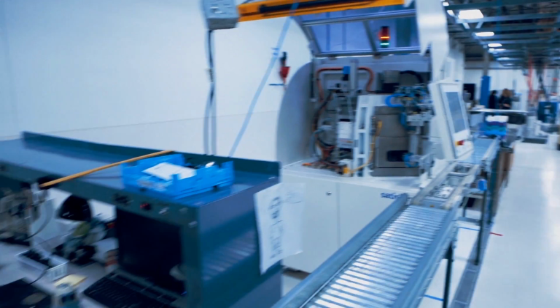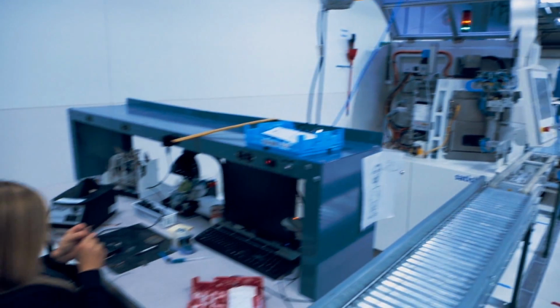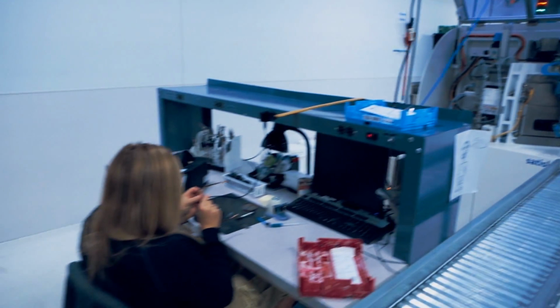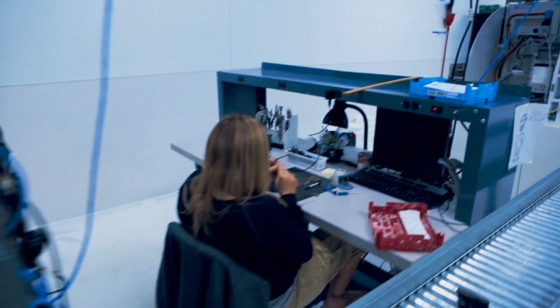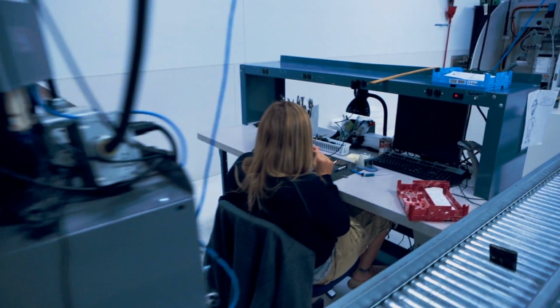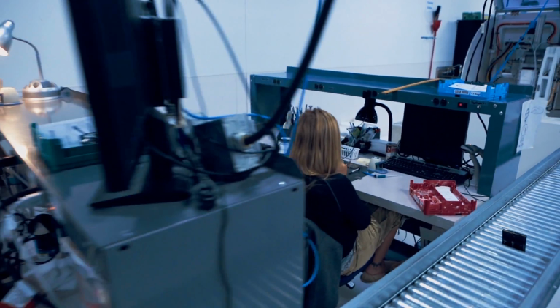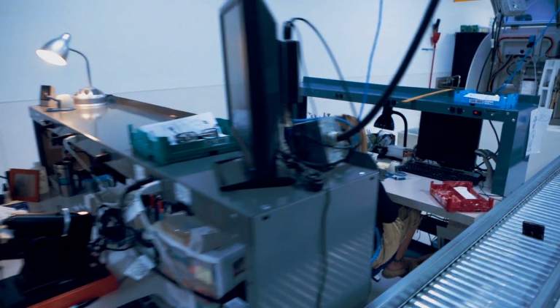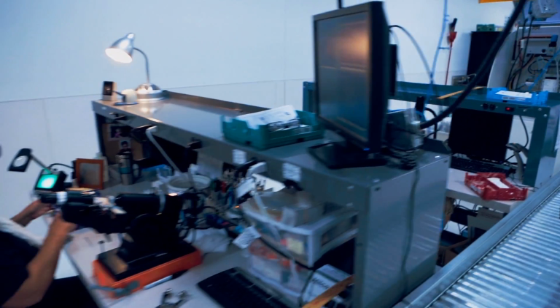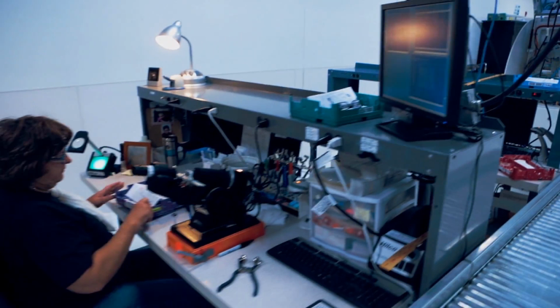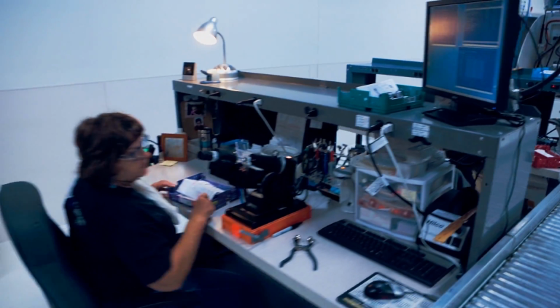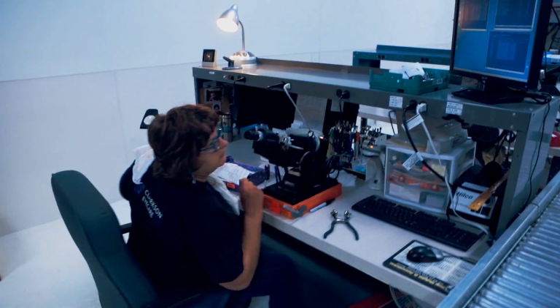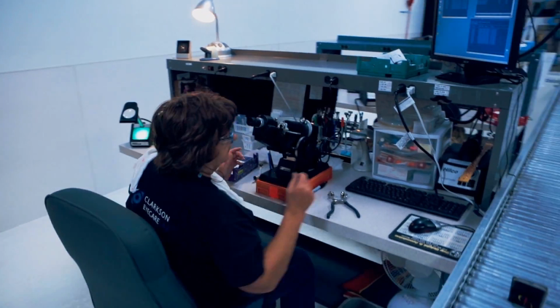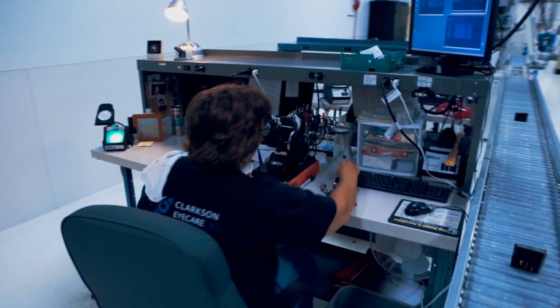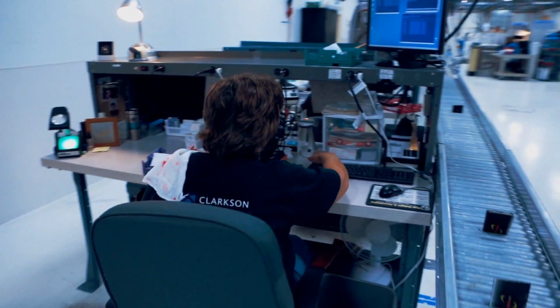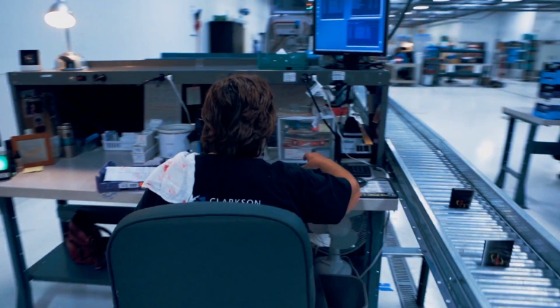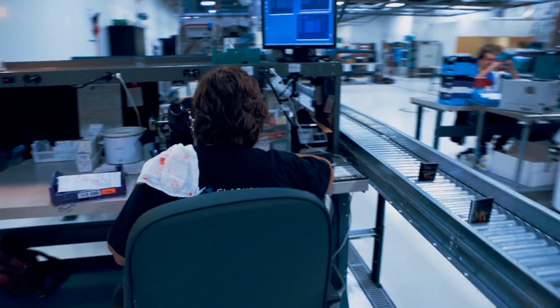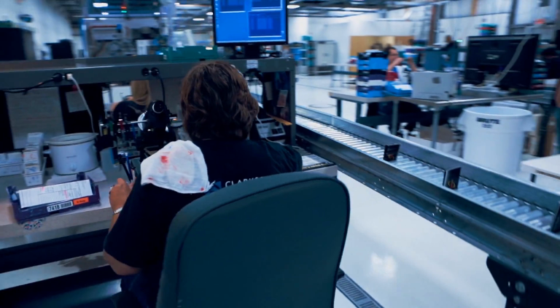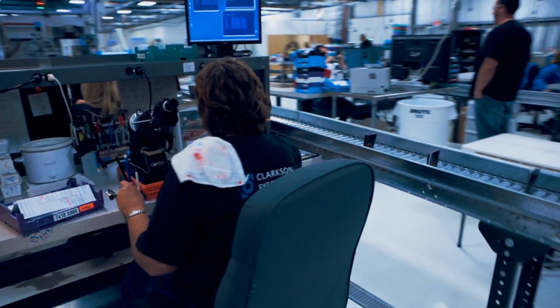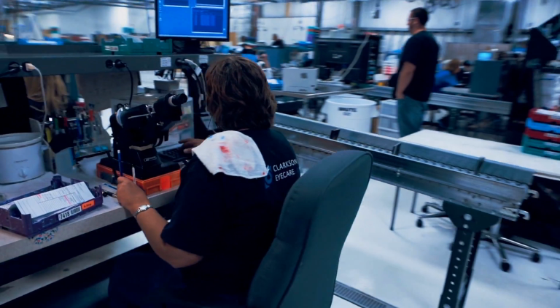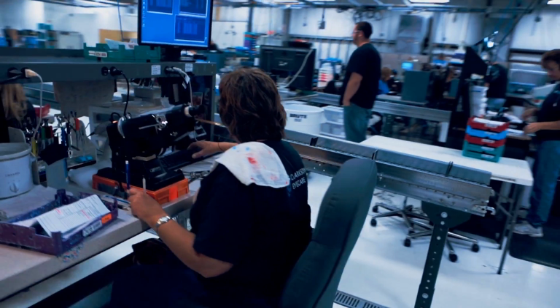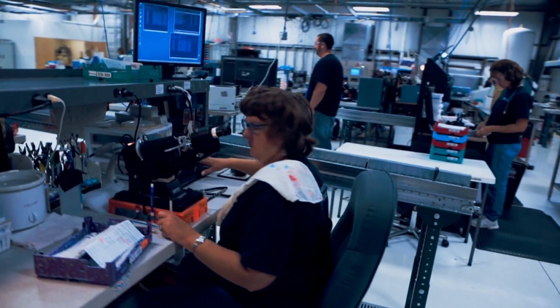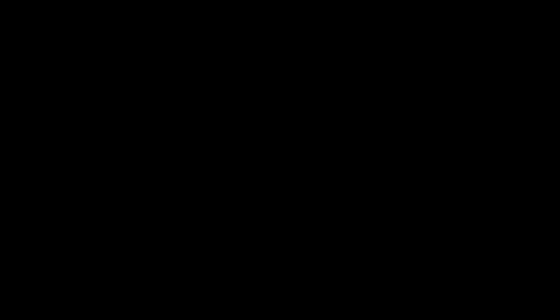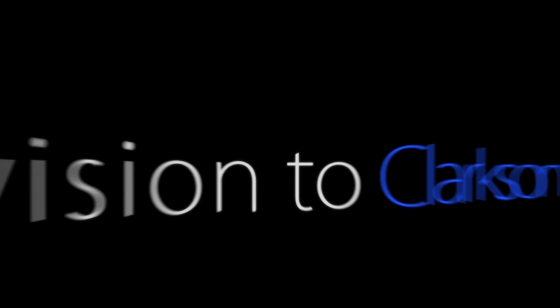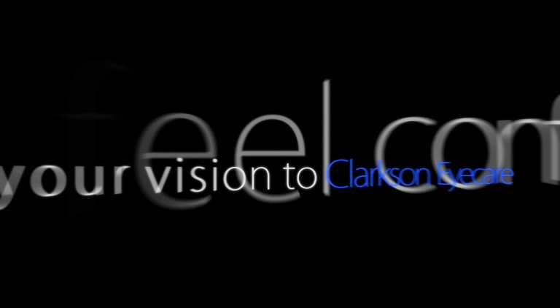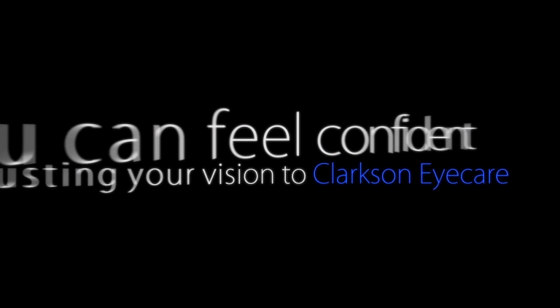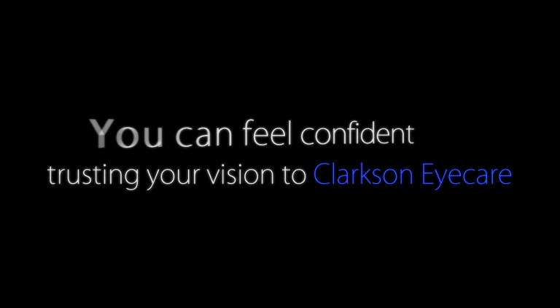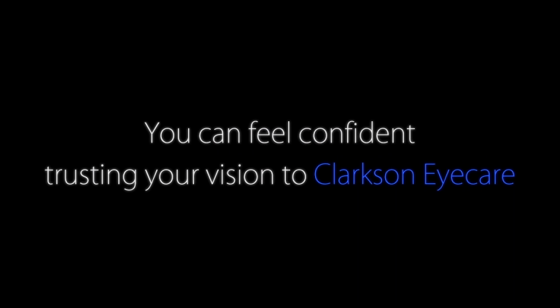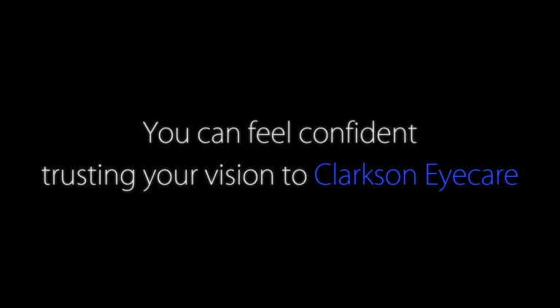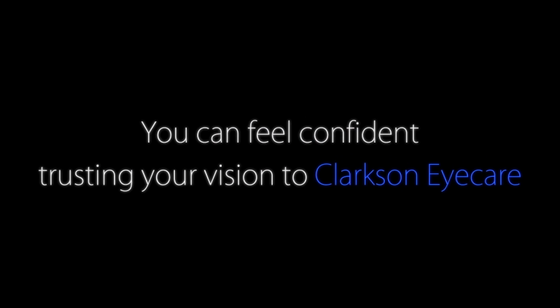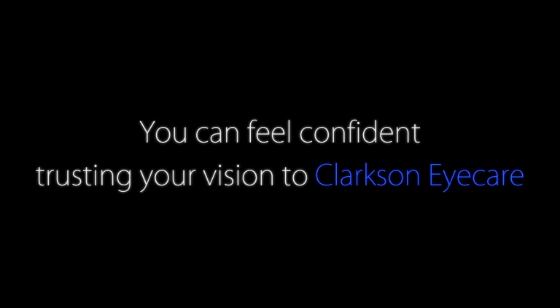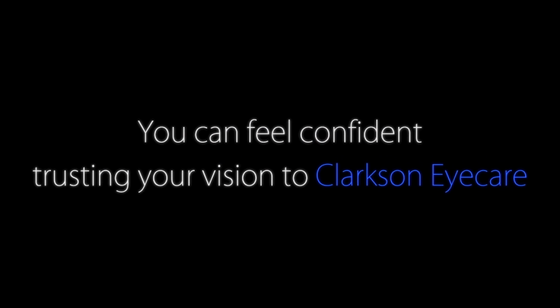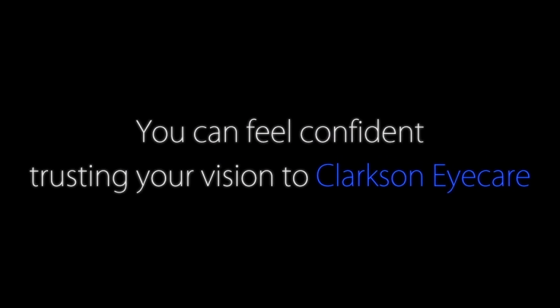This system of multiple inspections by trained specialists ensures you receive the finest eyewear available. You can feel confident trusting your vision to Clarkson Eye Care.